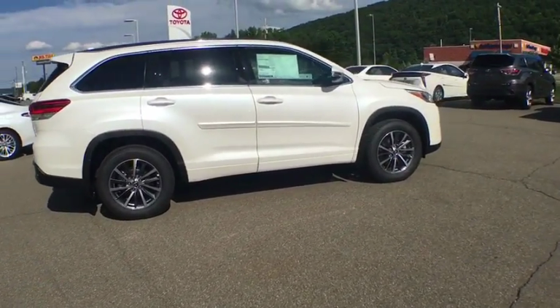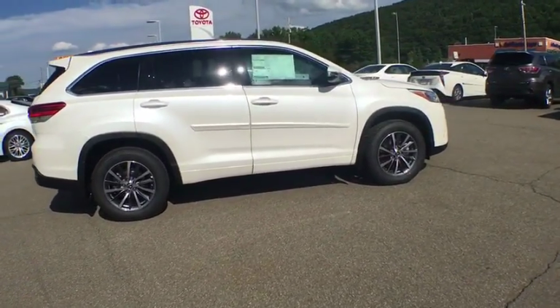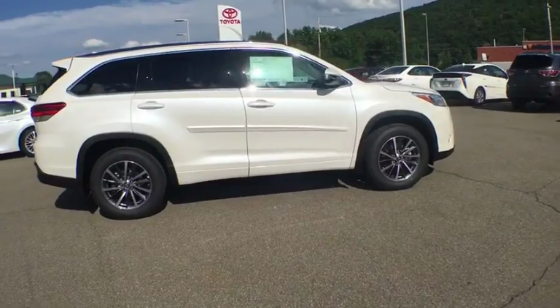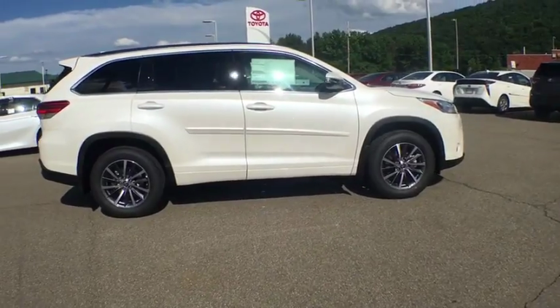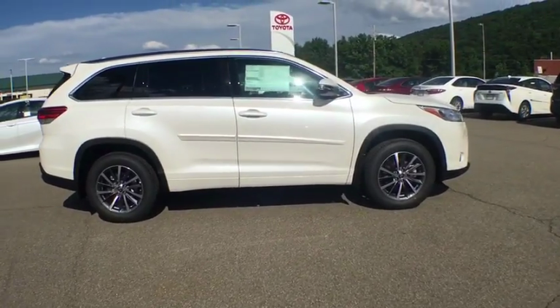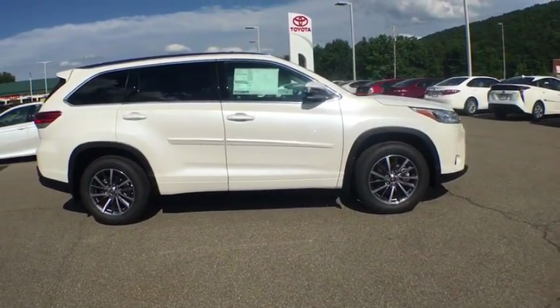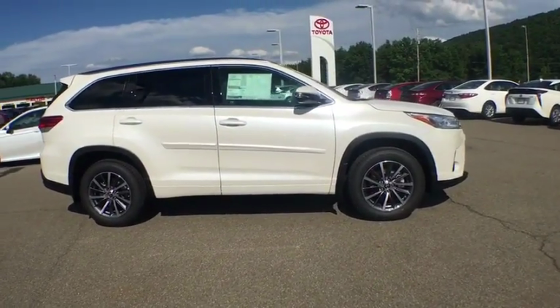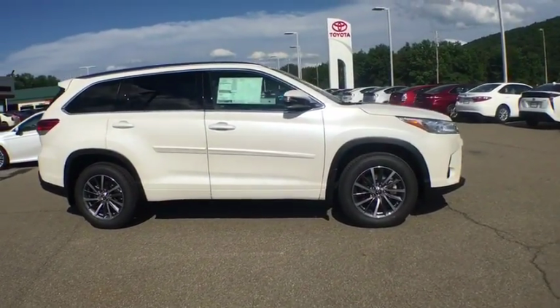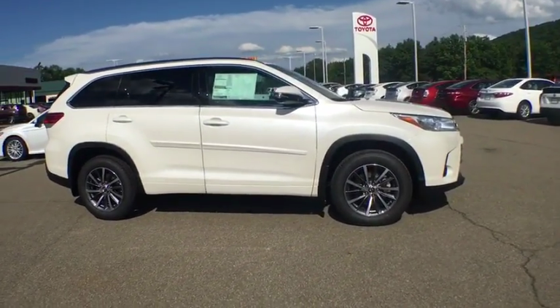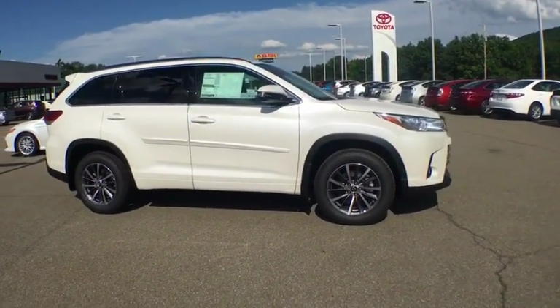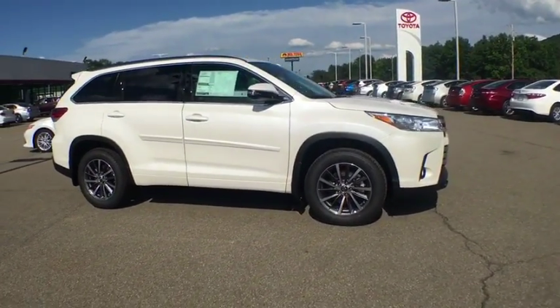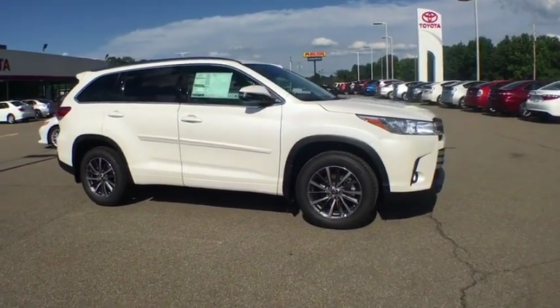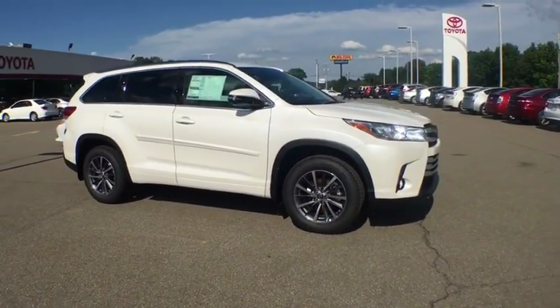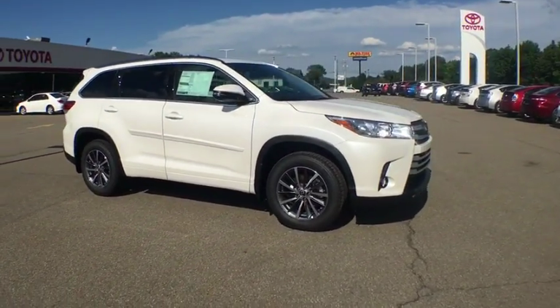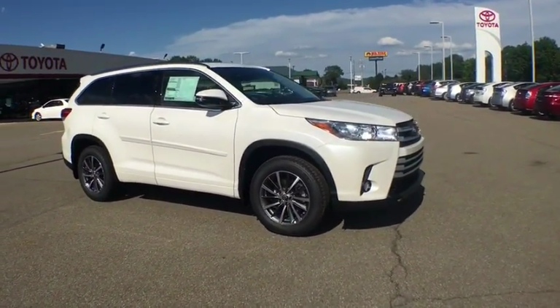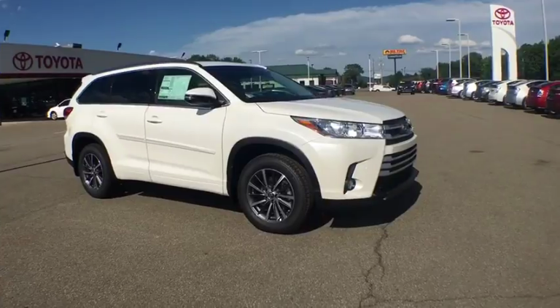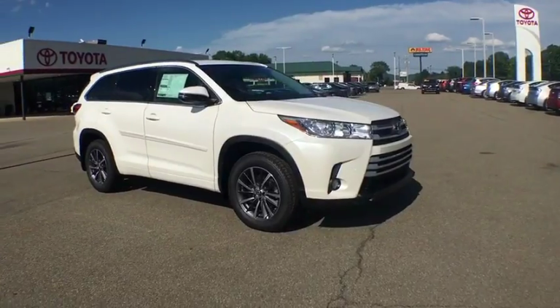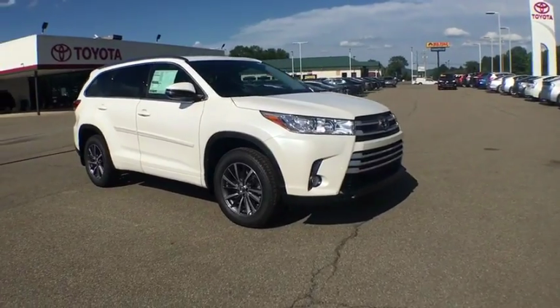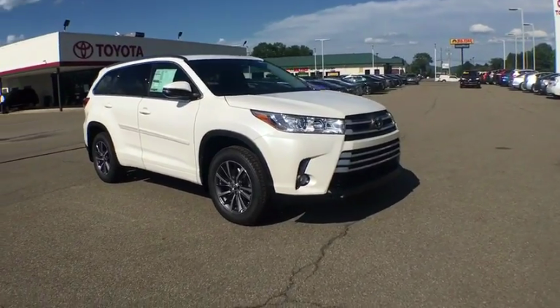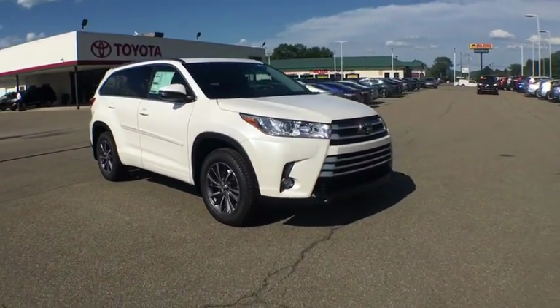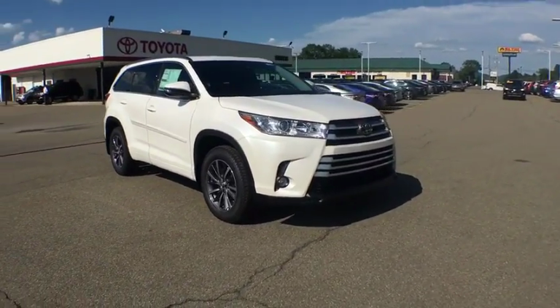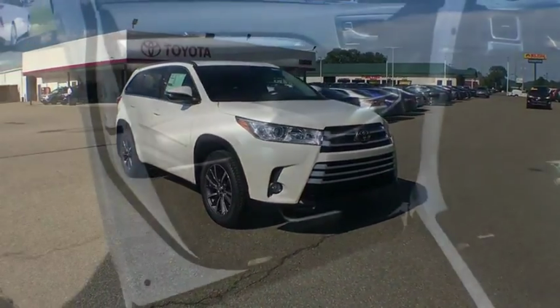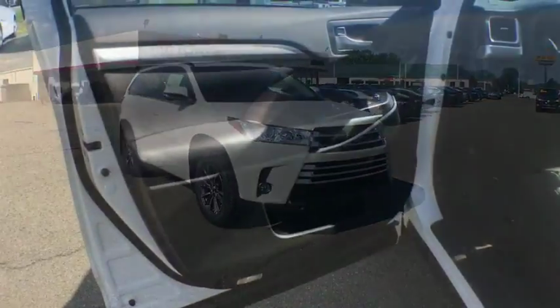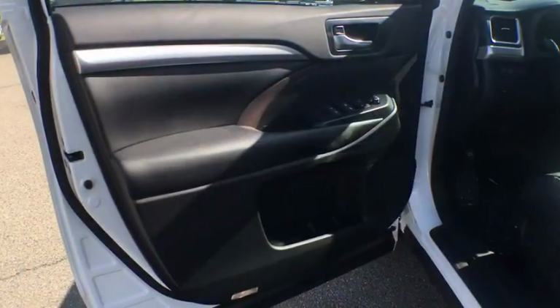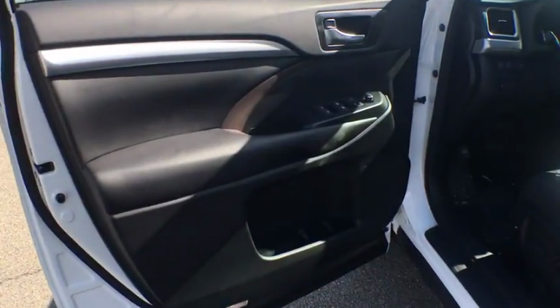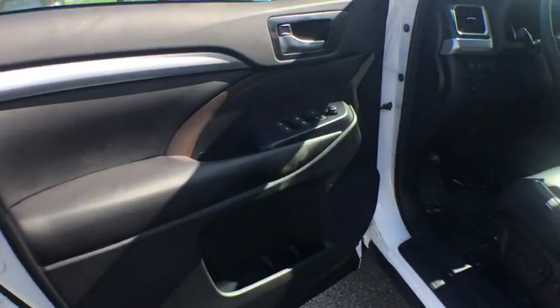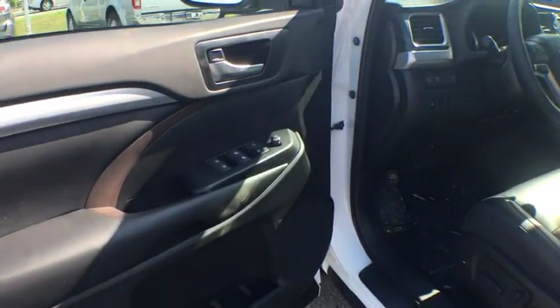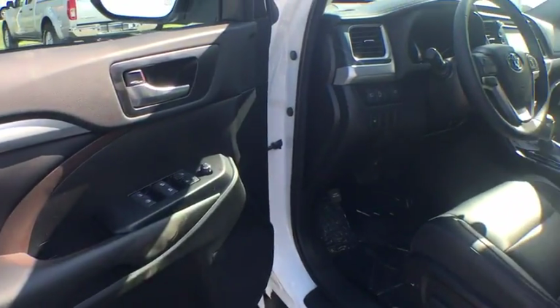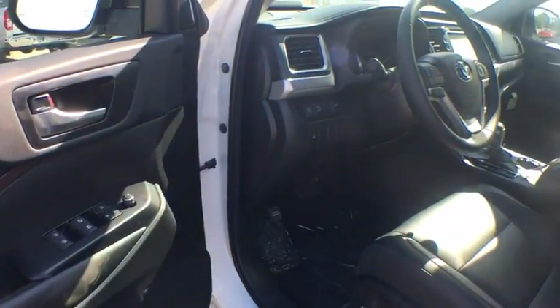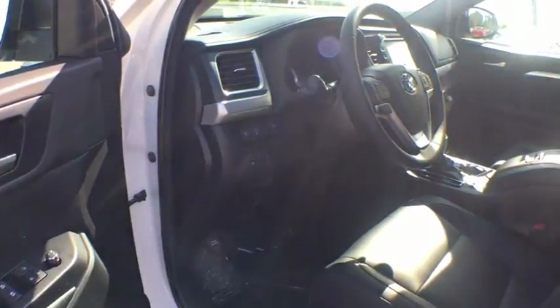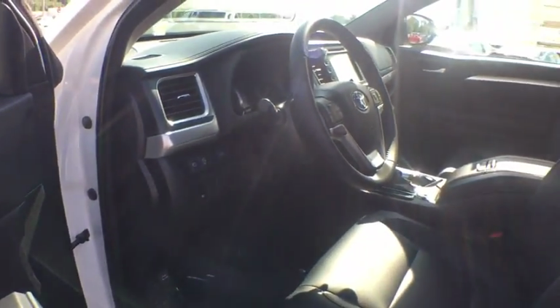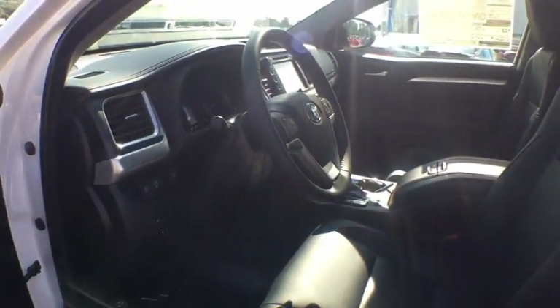Heated front seat, electronic stability control, CD player, rear window defroster, security system, power windows, trip computer, brake assist, leather seat. Come see the car for yourself.